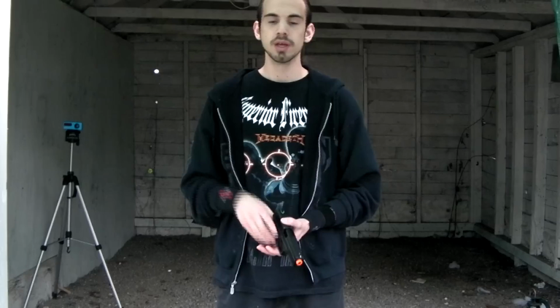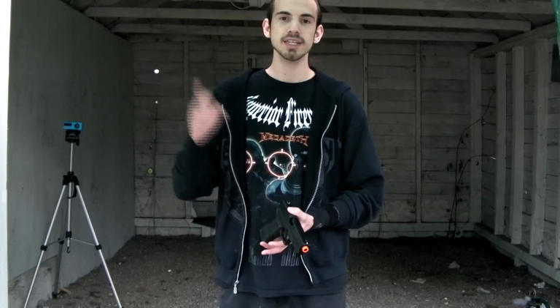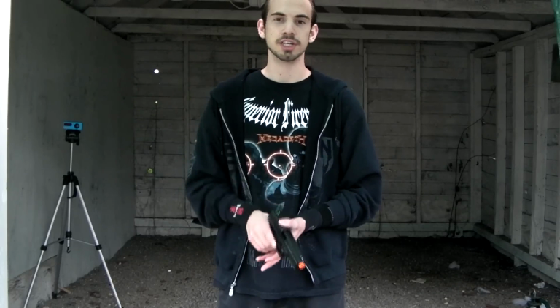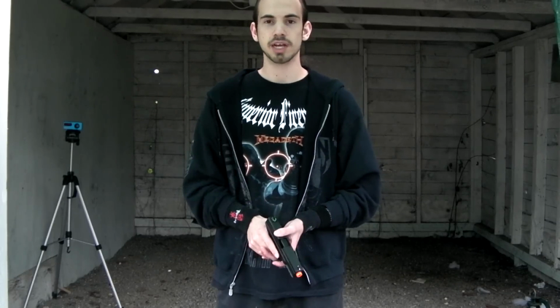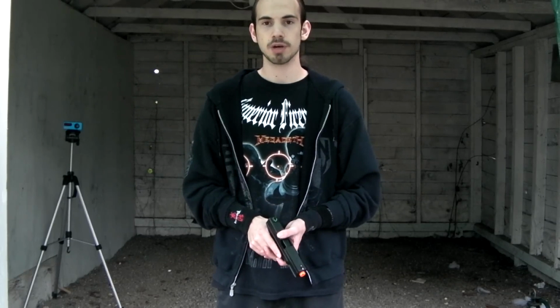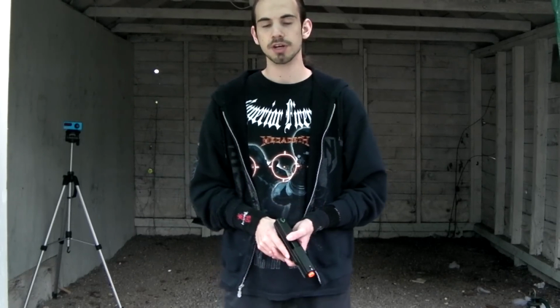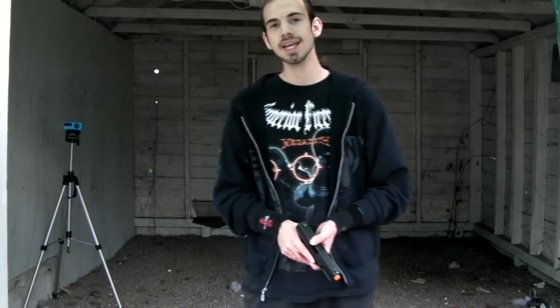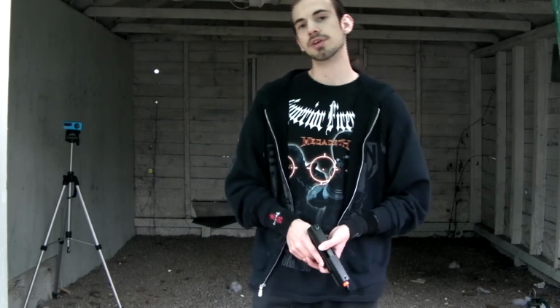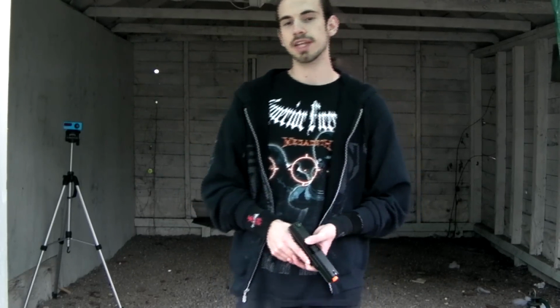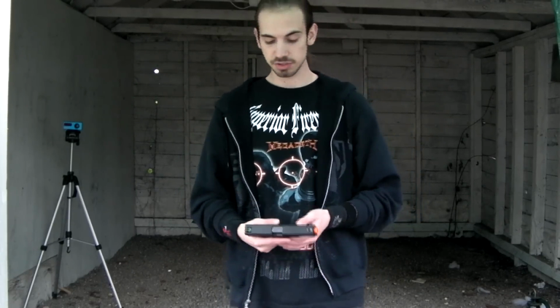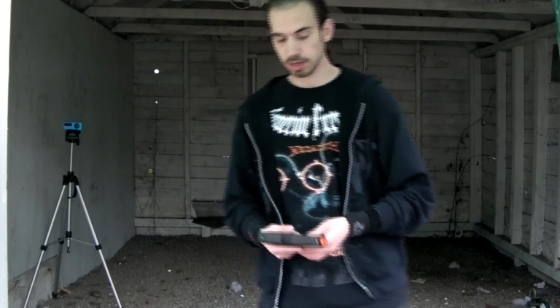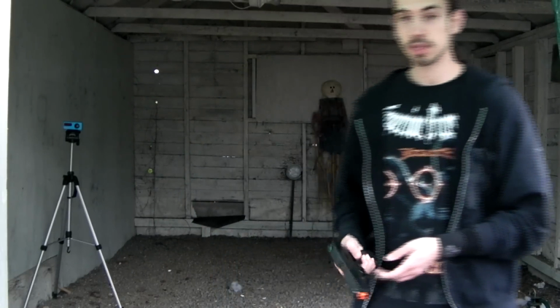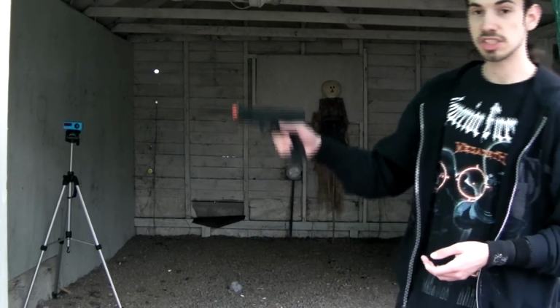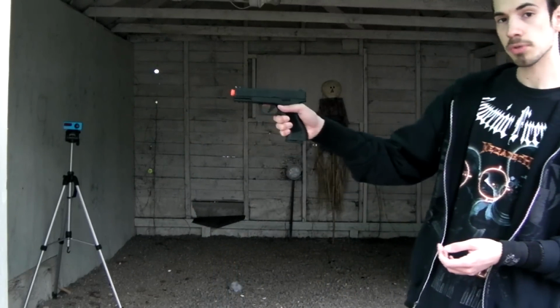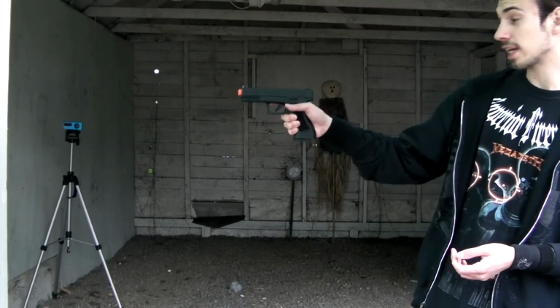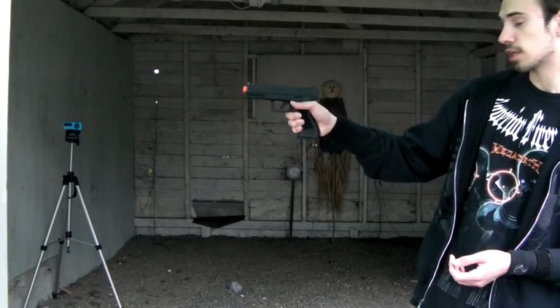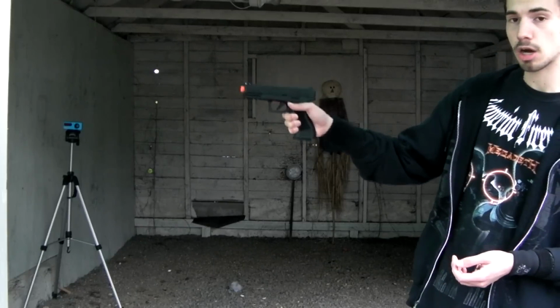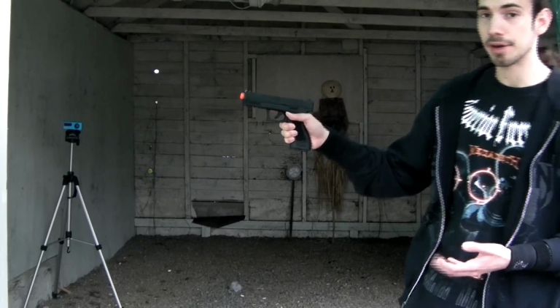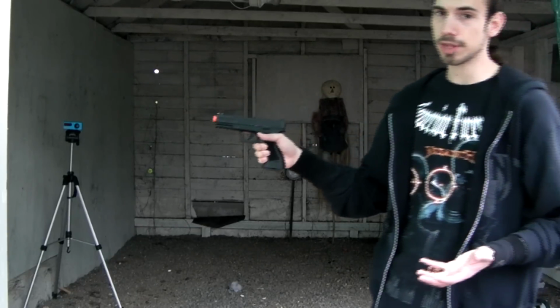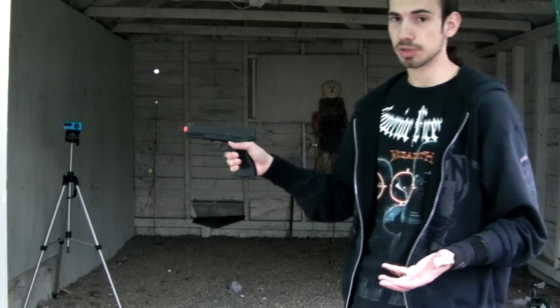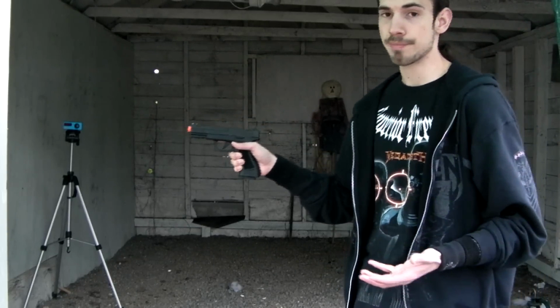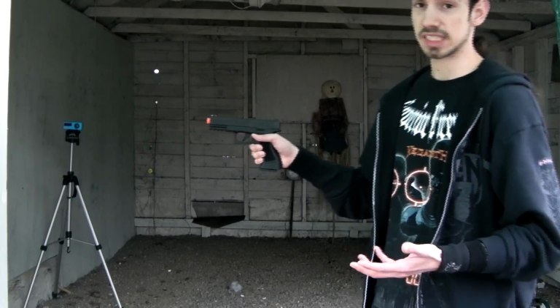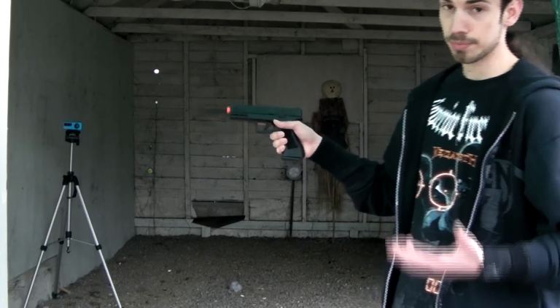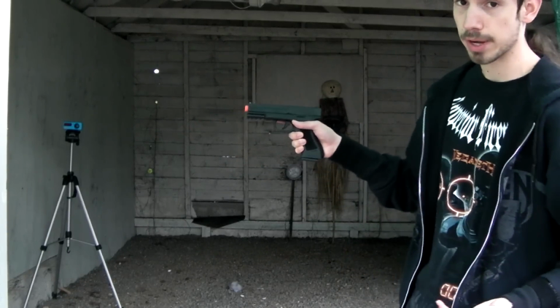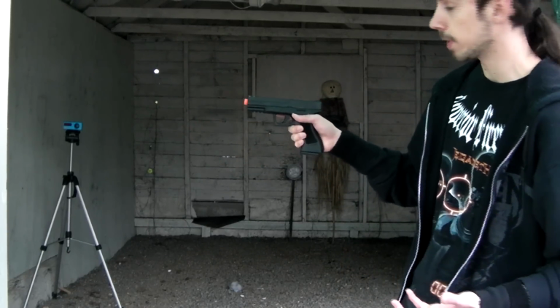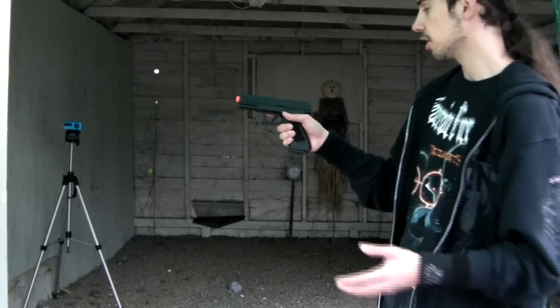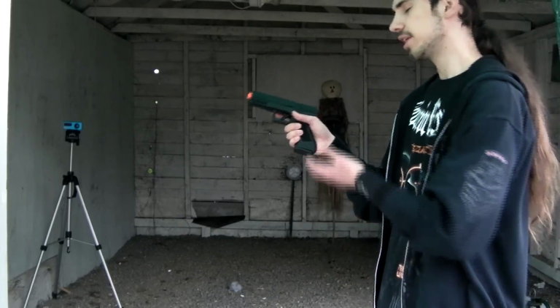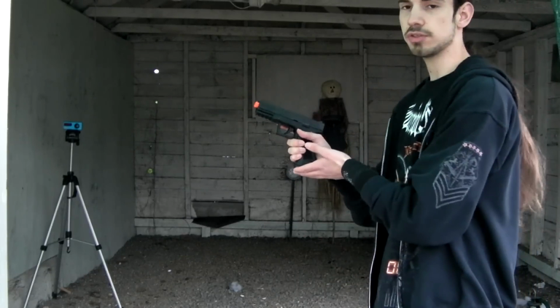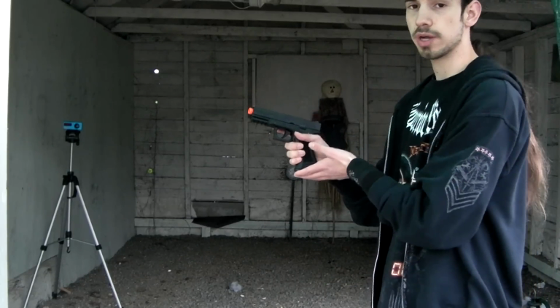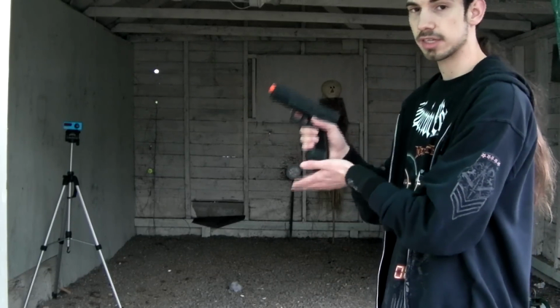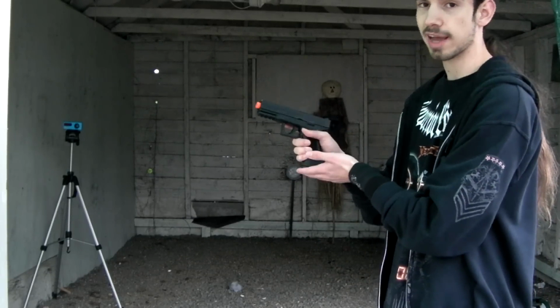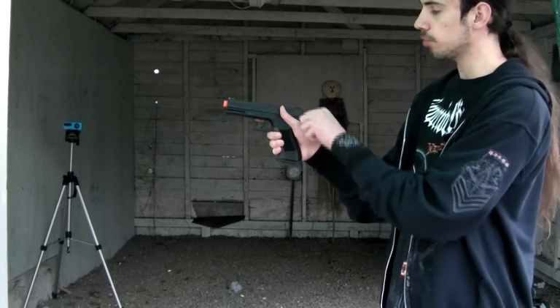Hey guys, it's Jerick, Dragon from RDA. Got another chrono today. This one is of the CO2 blowback Glock Combat. I don't know the actual company that made it because it's rebranded by Oomarex, but it is CO2 and it does have blowback.